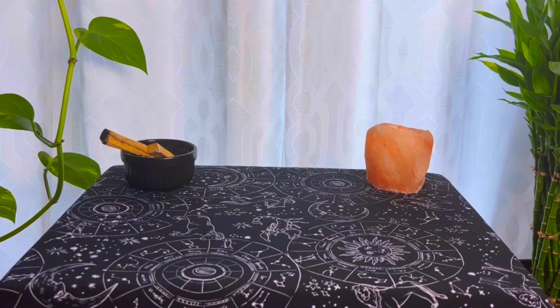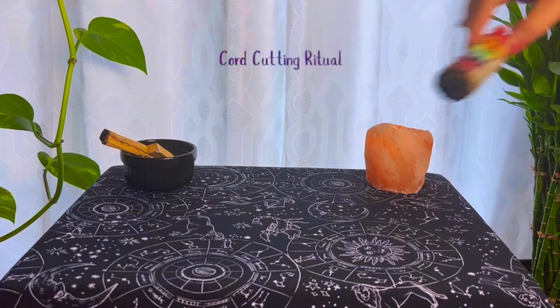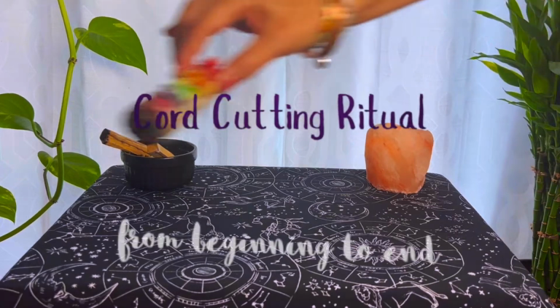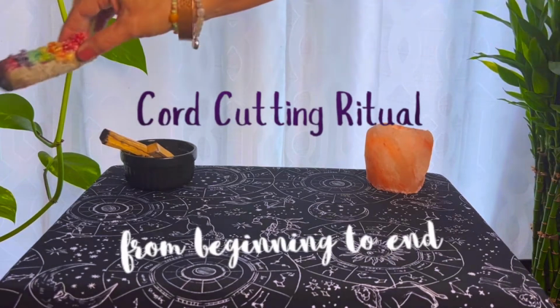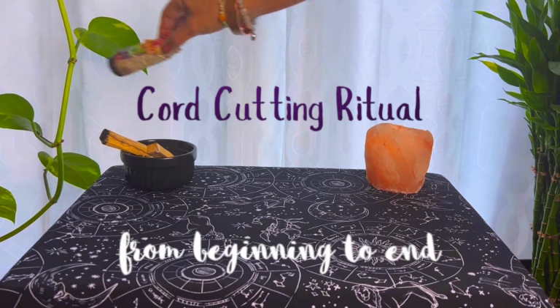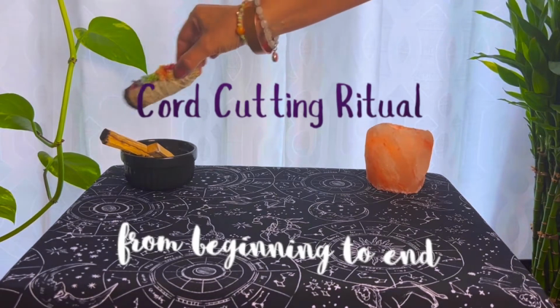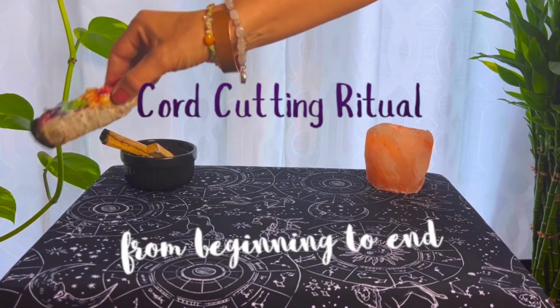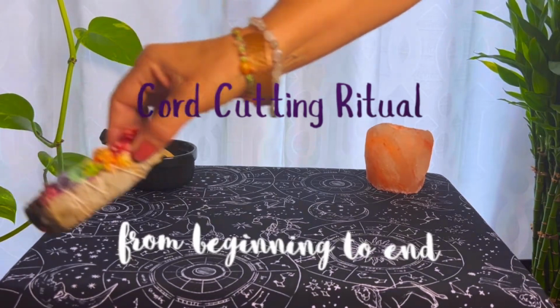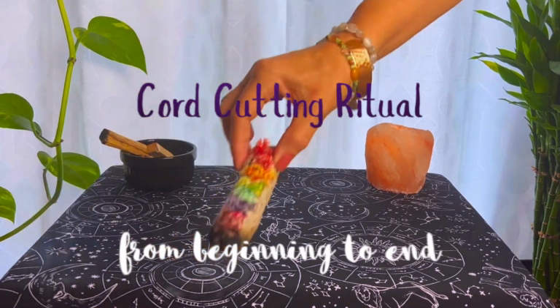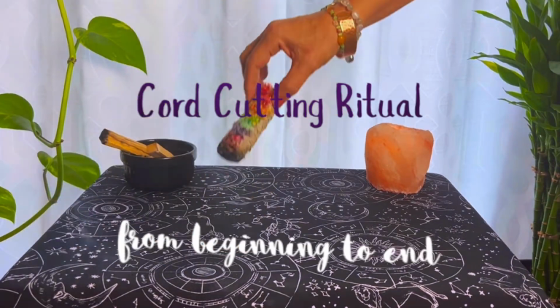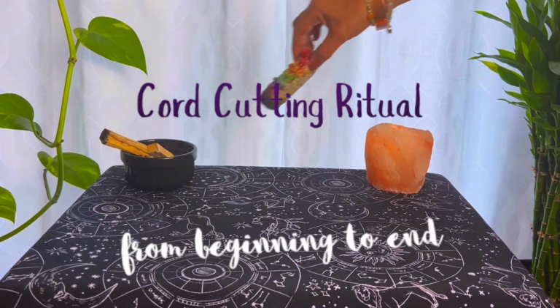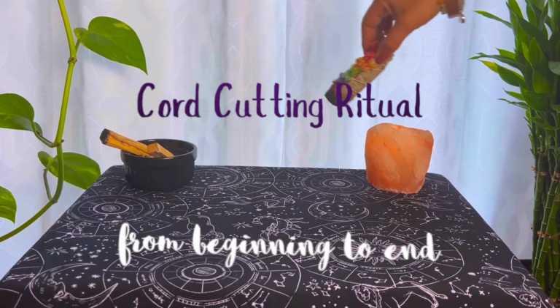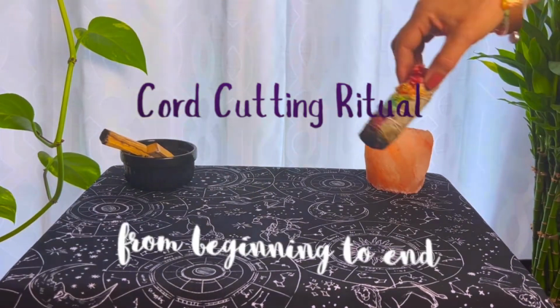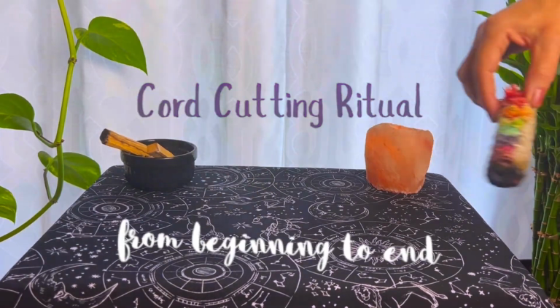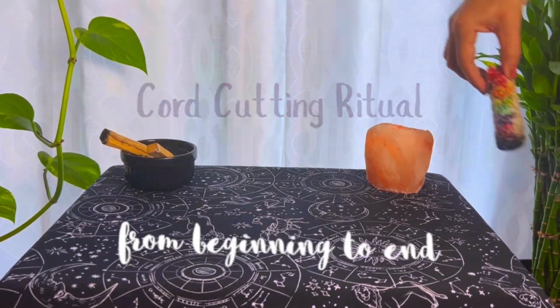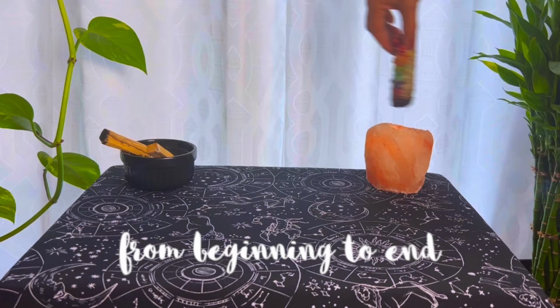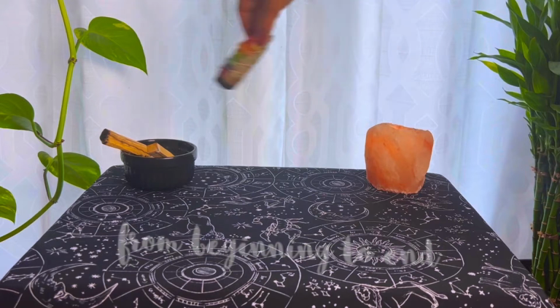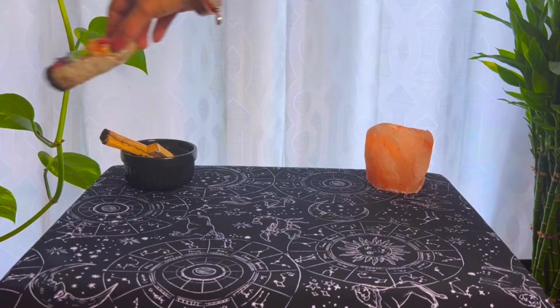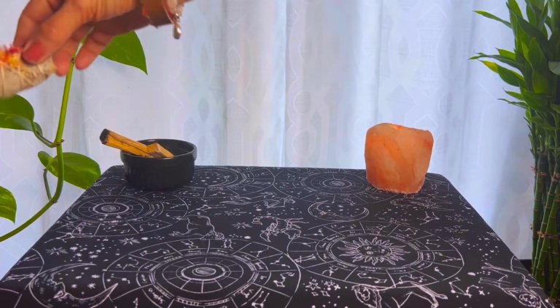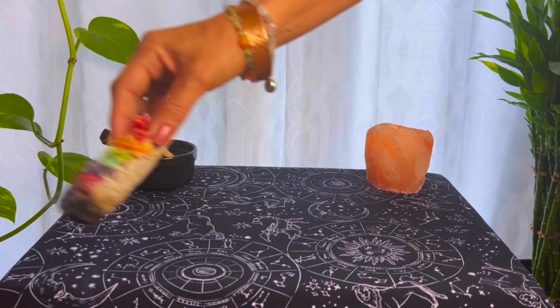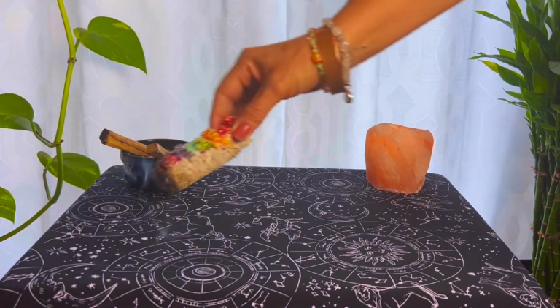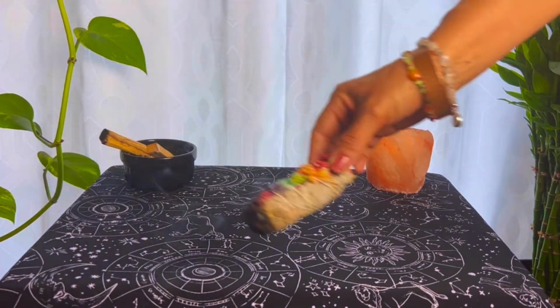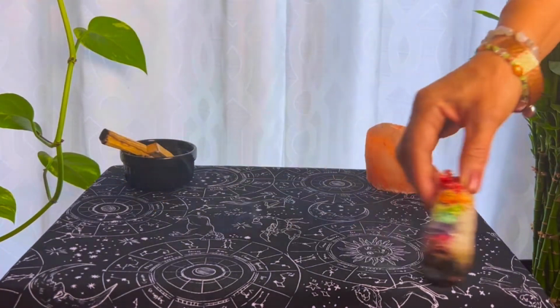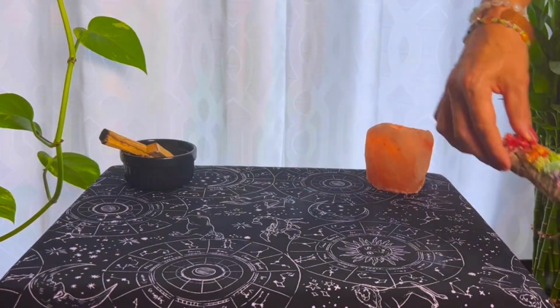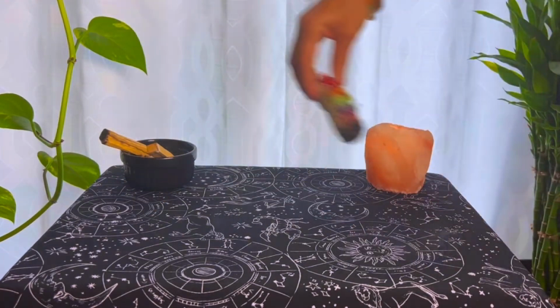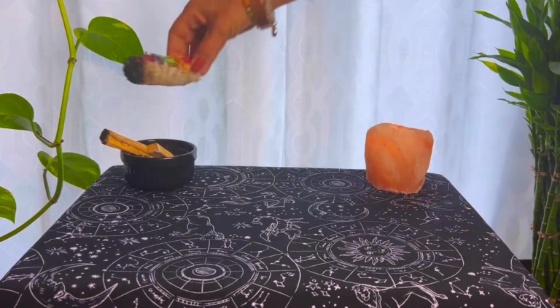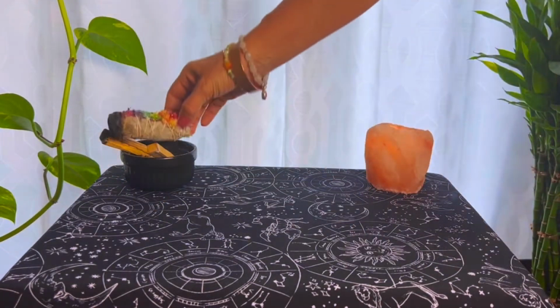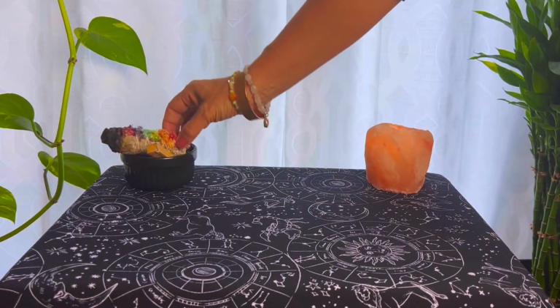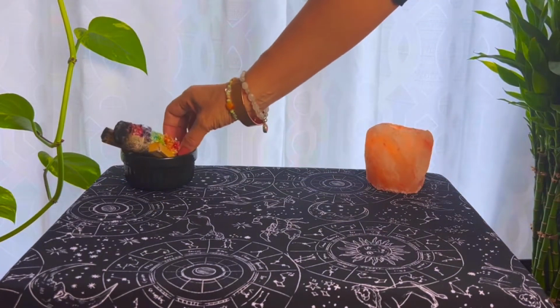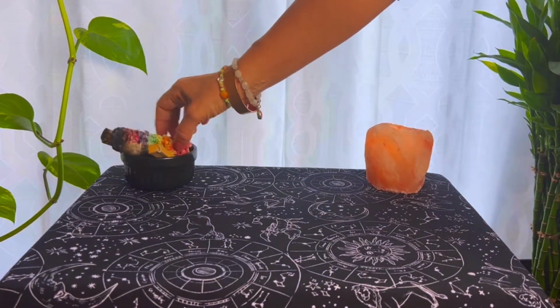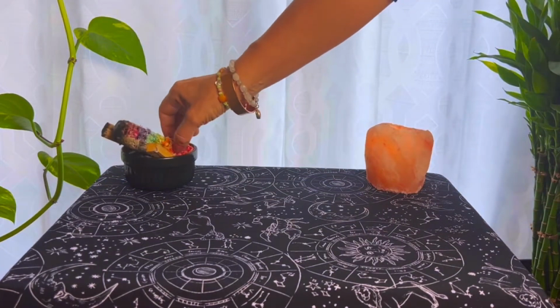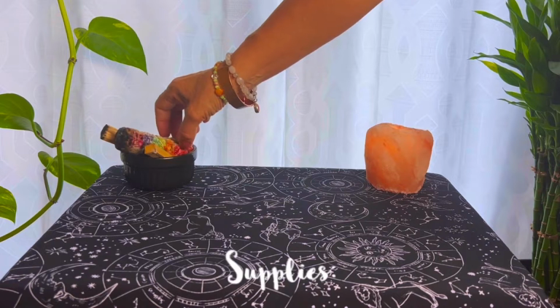A simple cord-cutting ritual can help you sever the energetic bonds between yourself and someone causing you pain. I'm using sage here to clear the space.